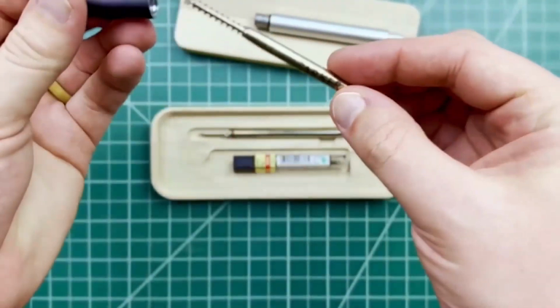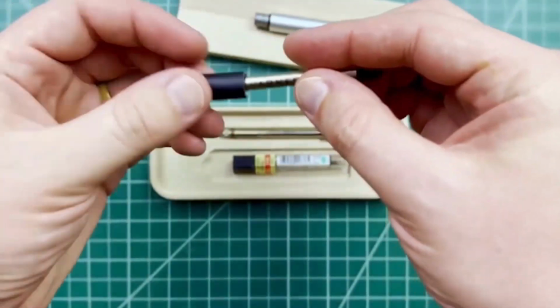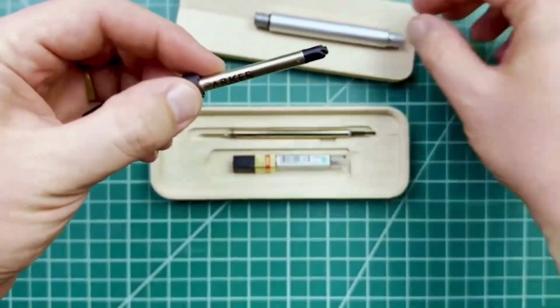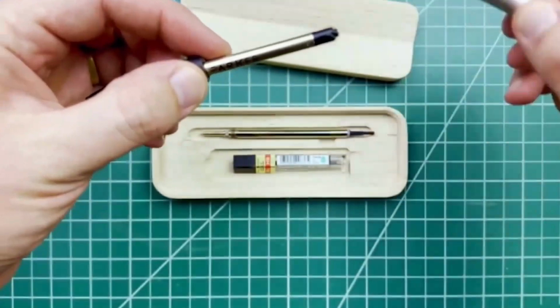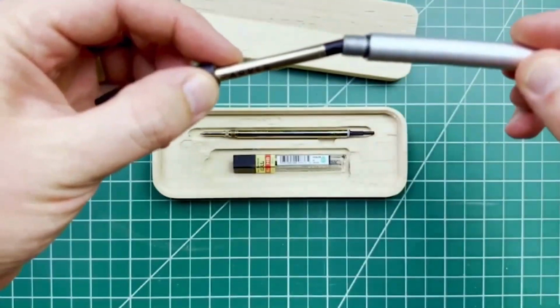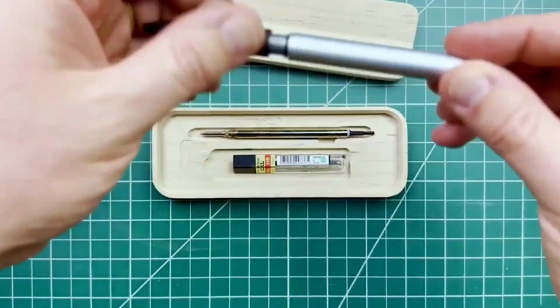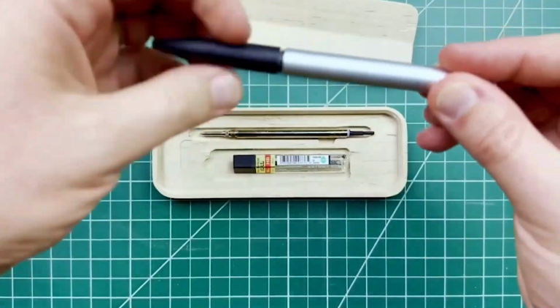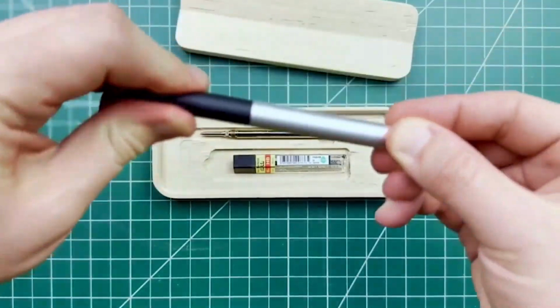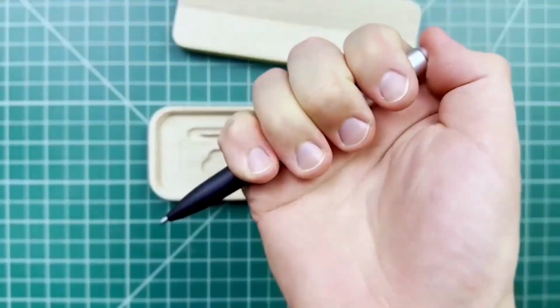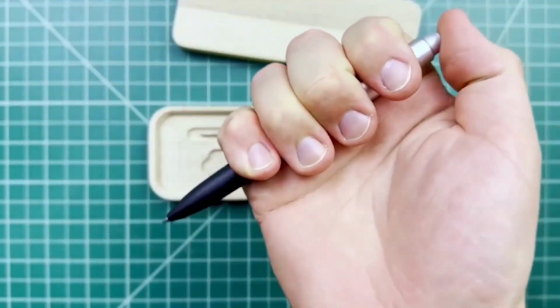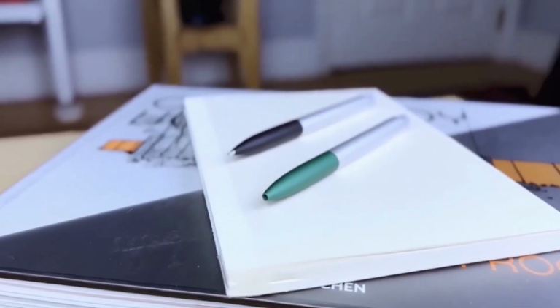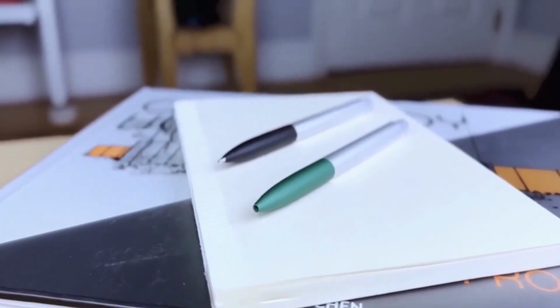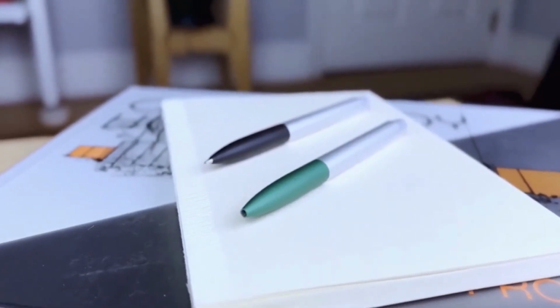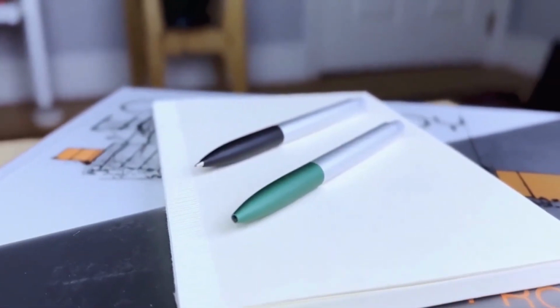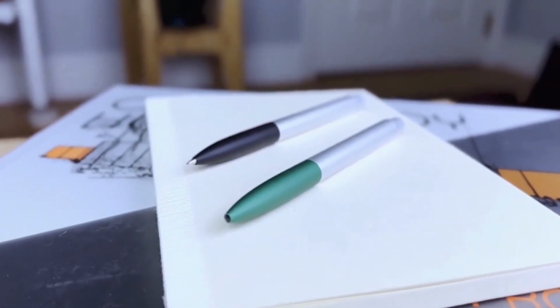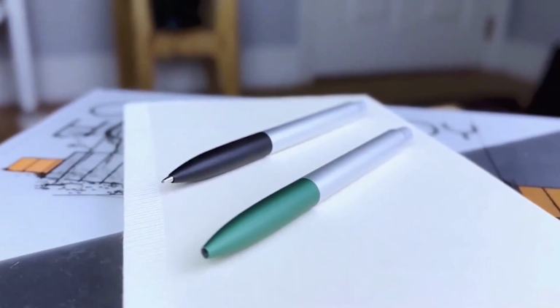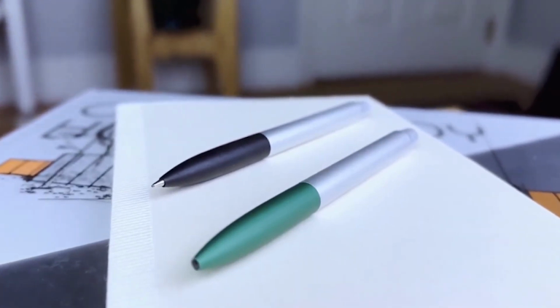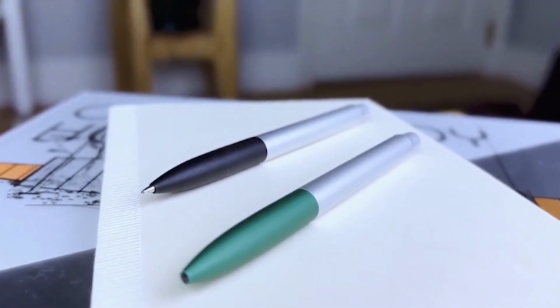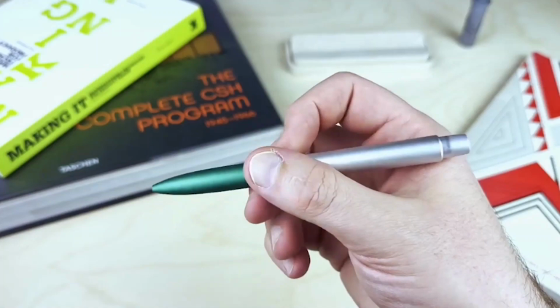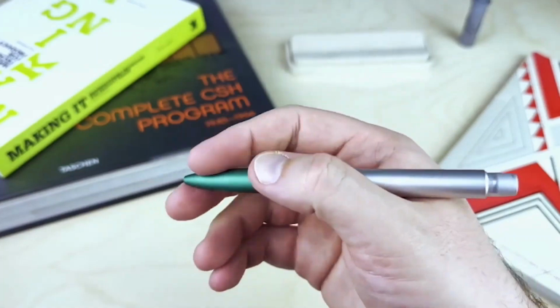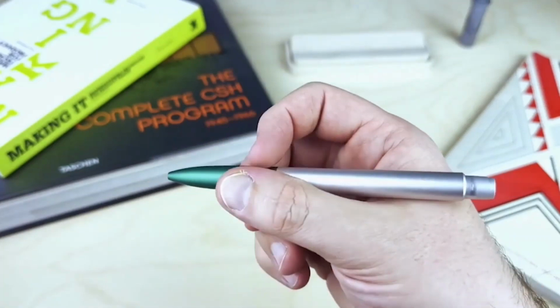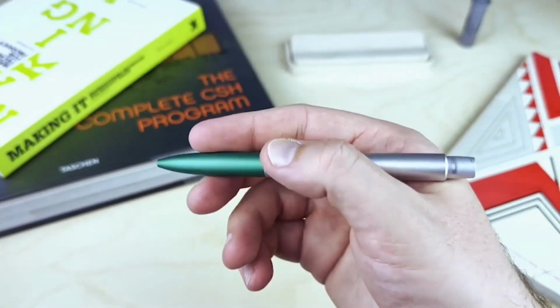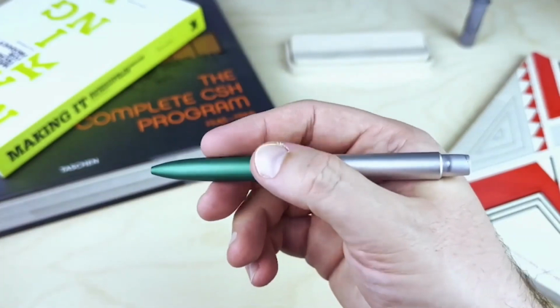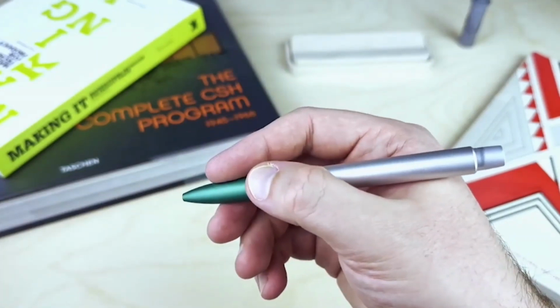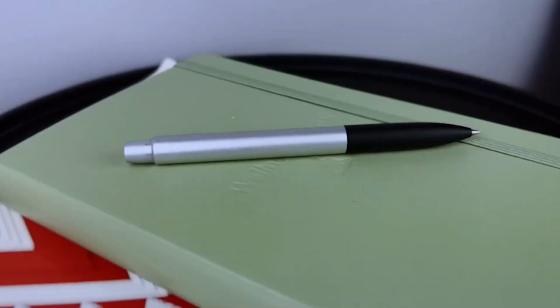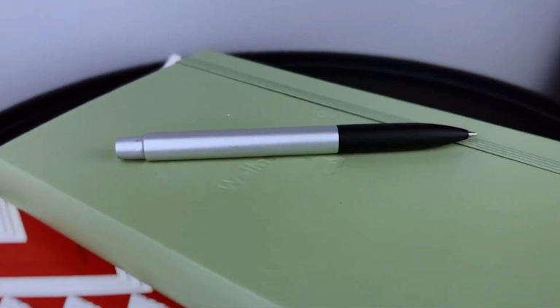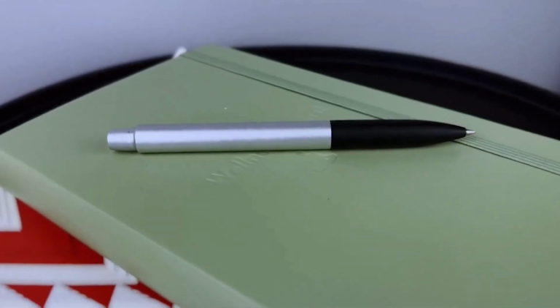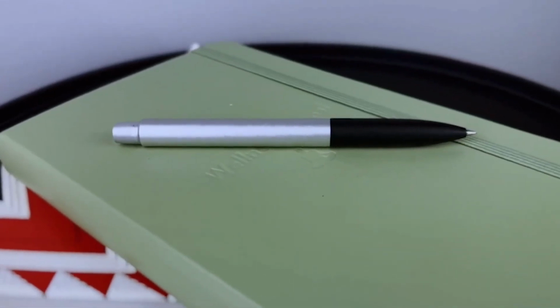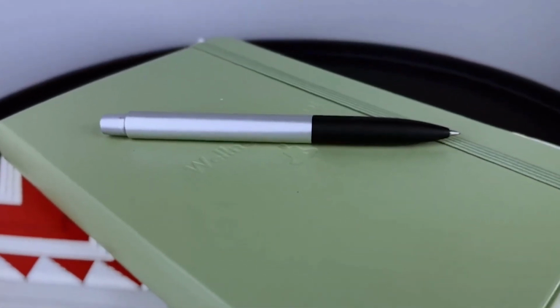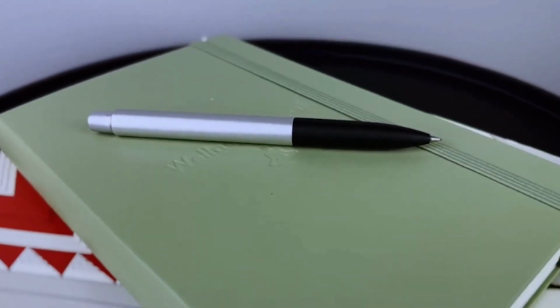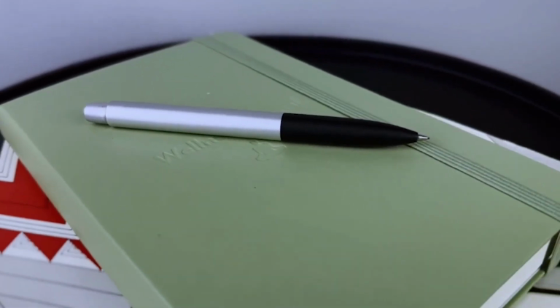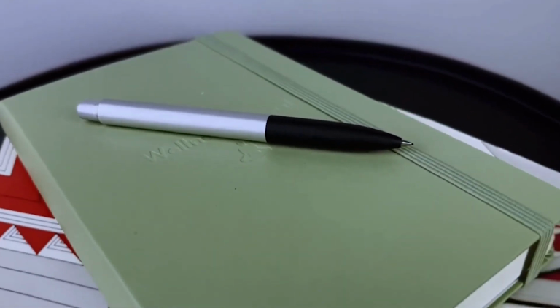Just unscrew the body, swap out the parts, and give it a click. The whole body is bead blasted to a dull shine and then the grip section is anodized either green or black. The finish is just grippy enough and the front taper feels really comfortable.